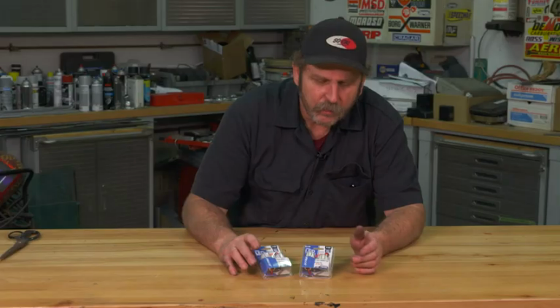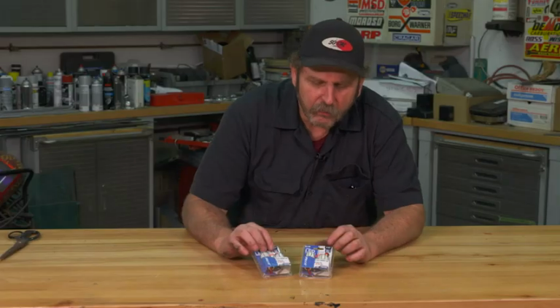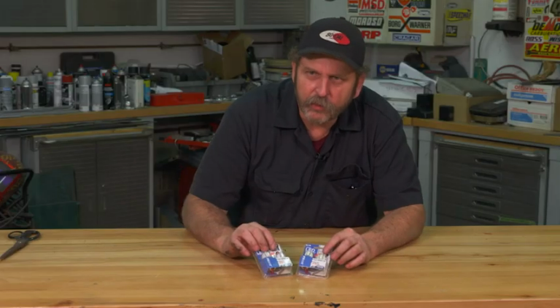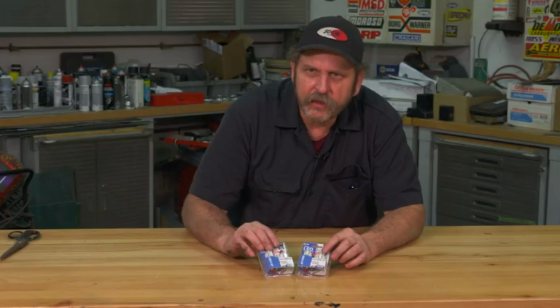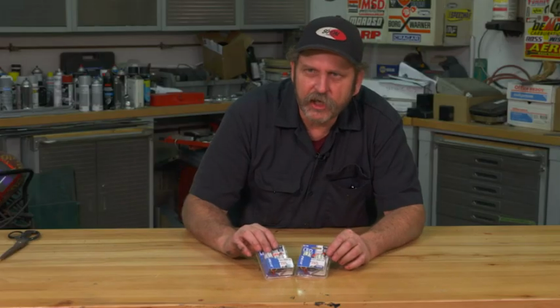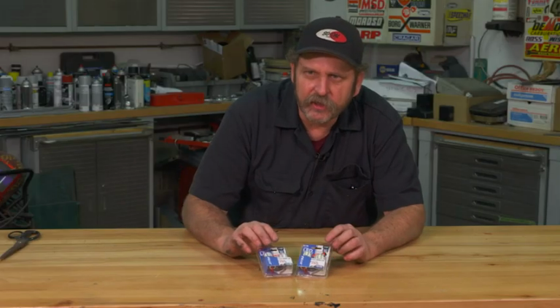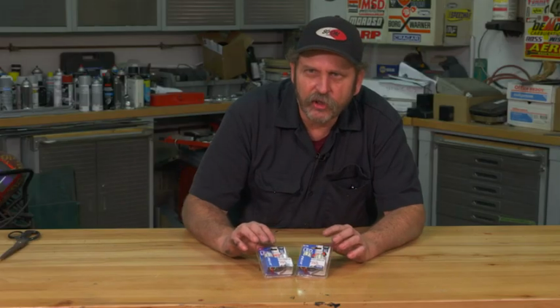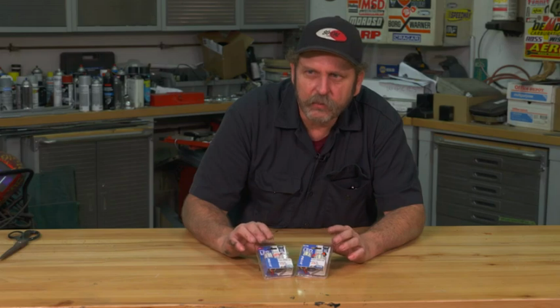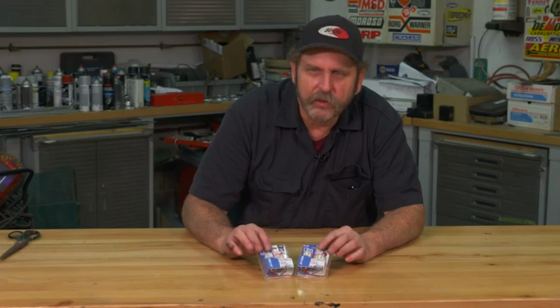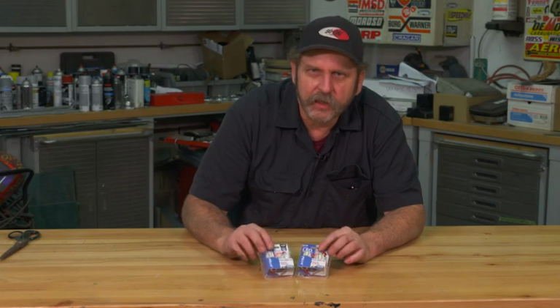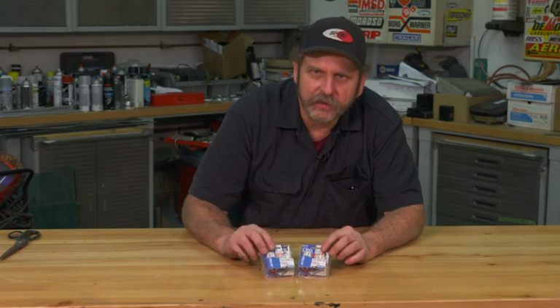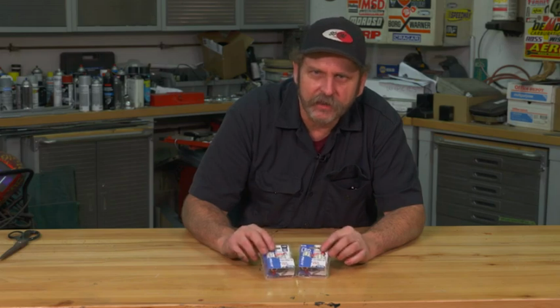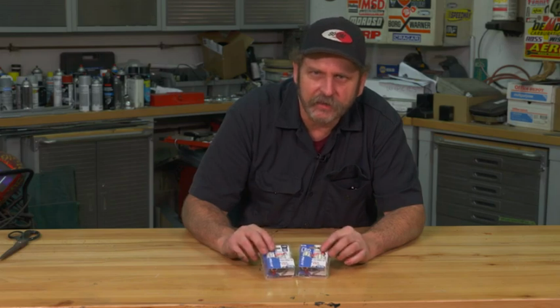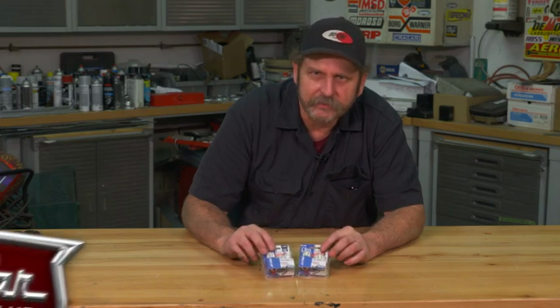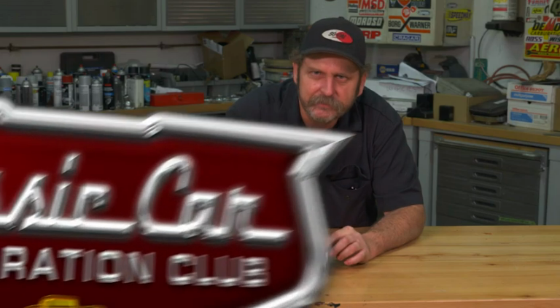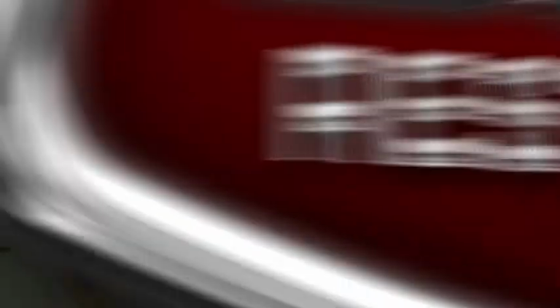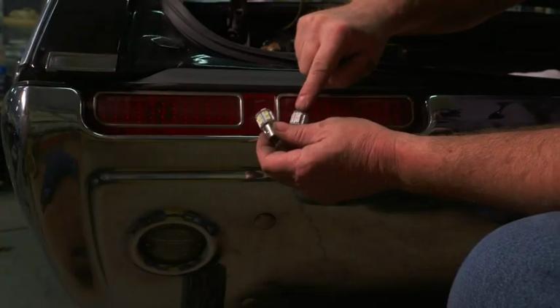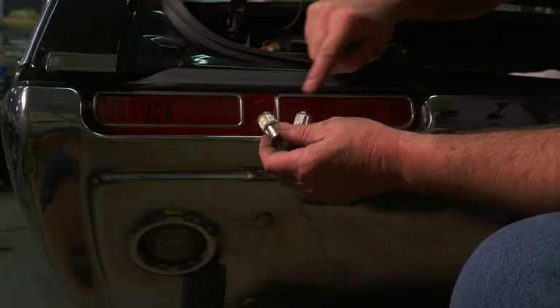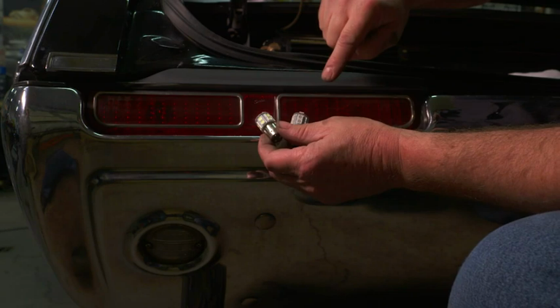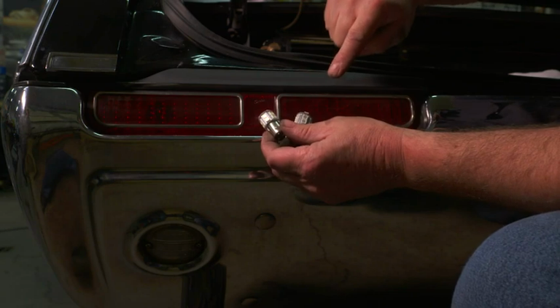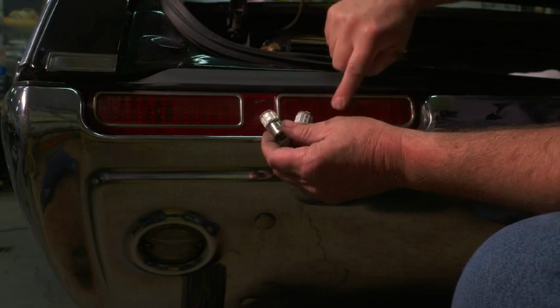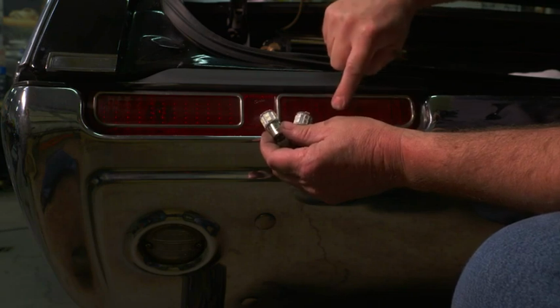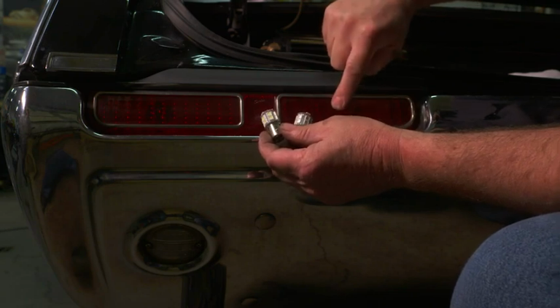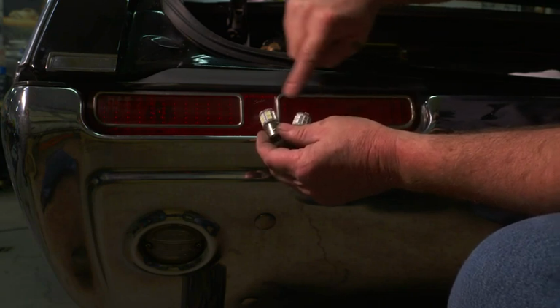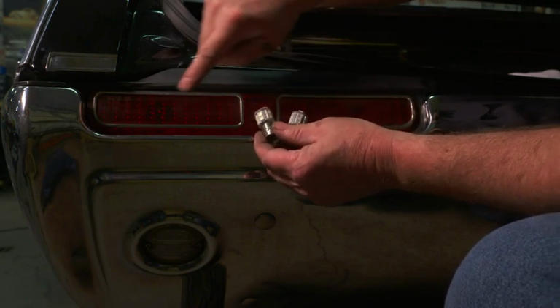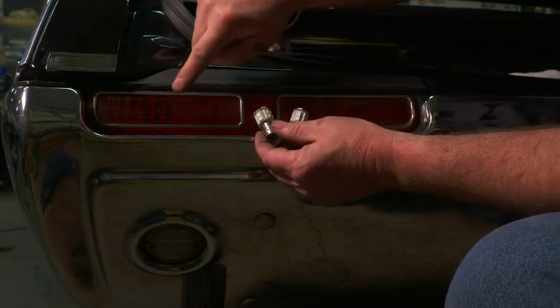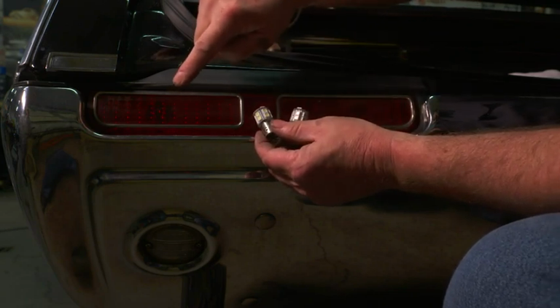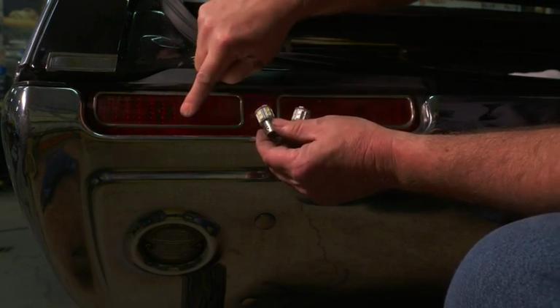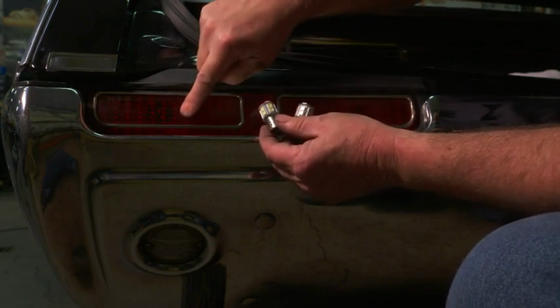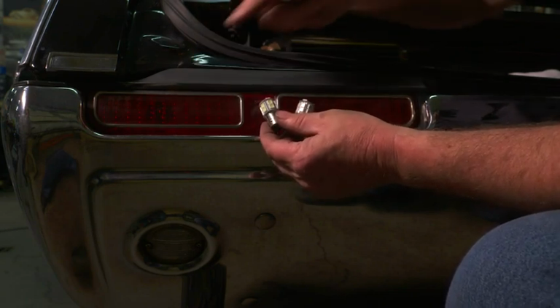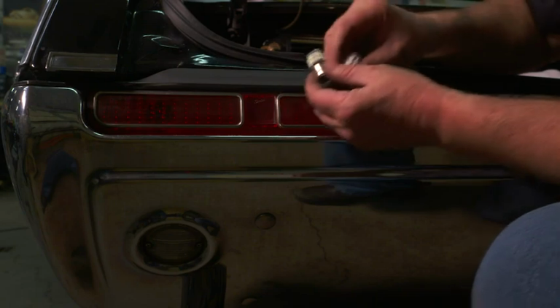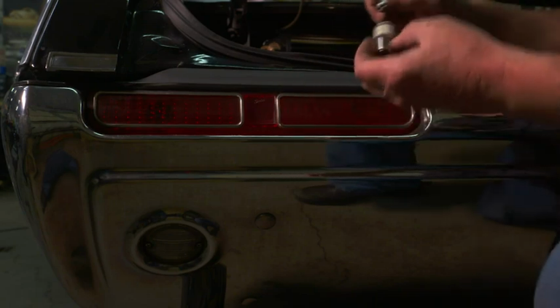We thought we'd put it right to the challenge and install one of both in the back of this '68 Cutlass. We'll put the red bulb in this side and the white LED bulb in this side.